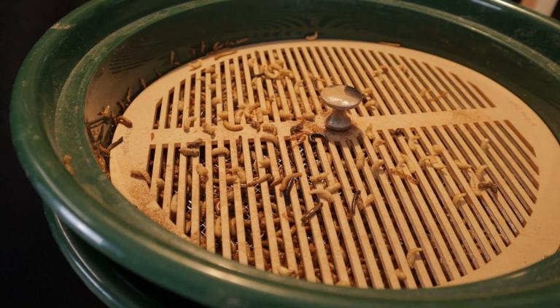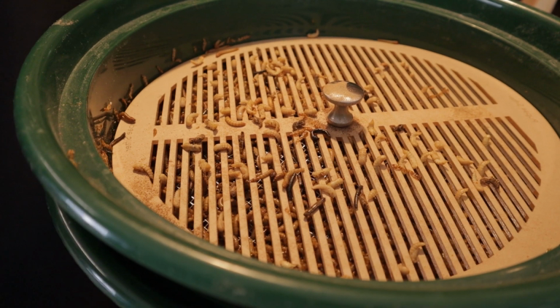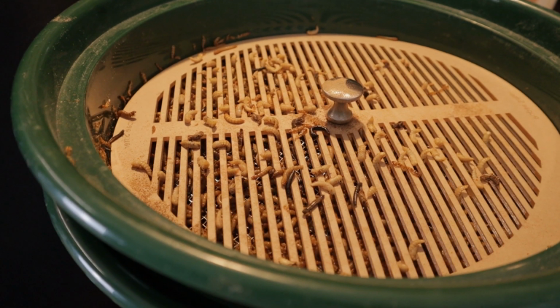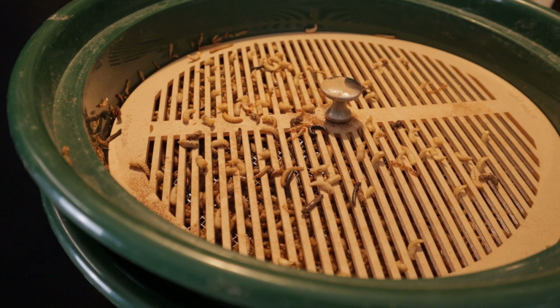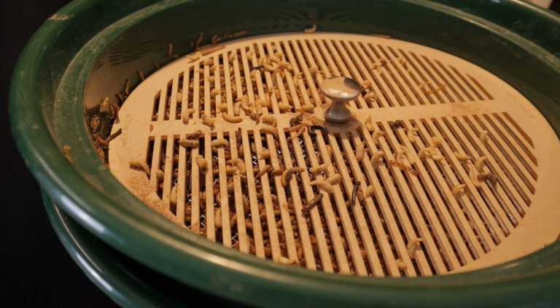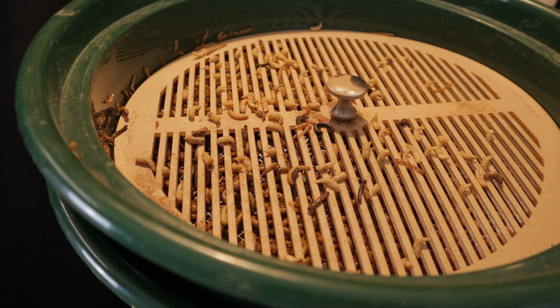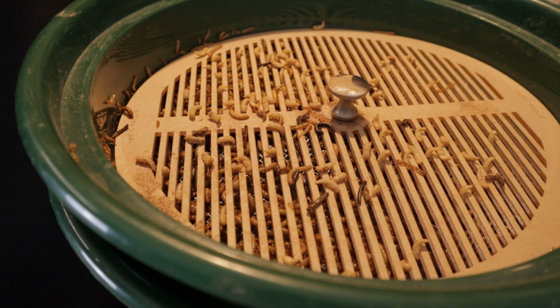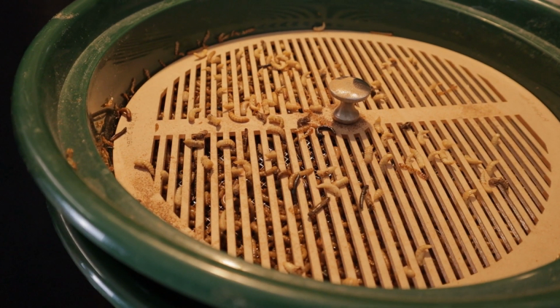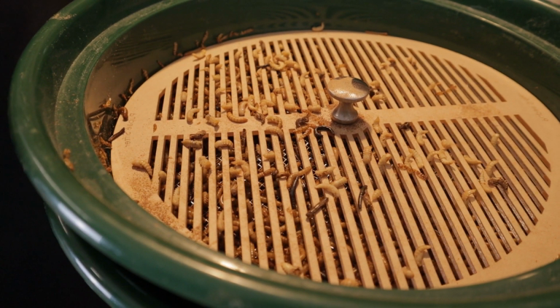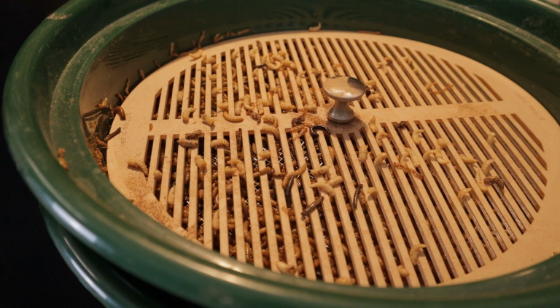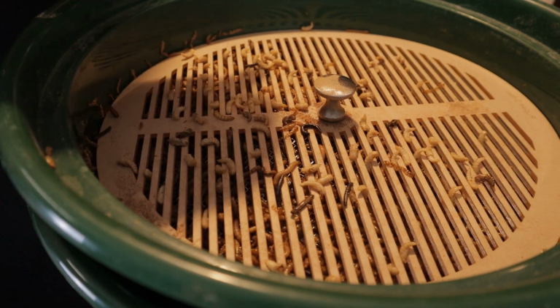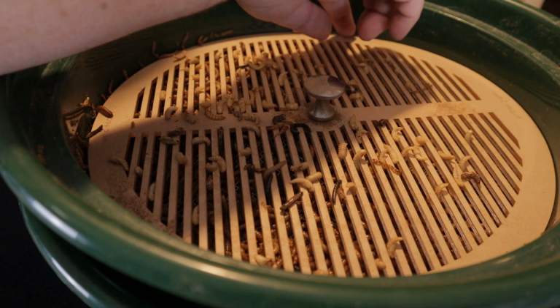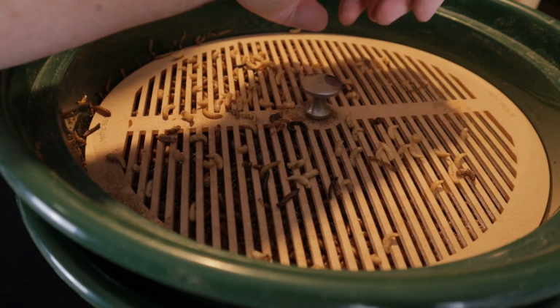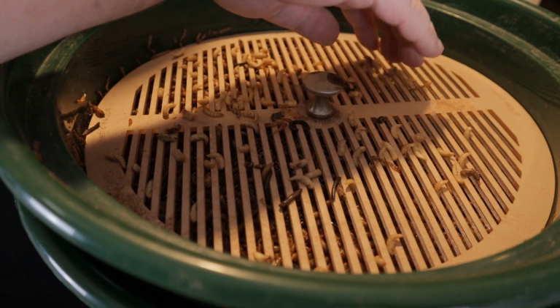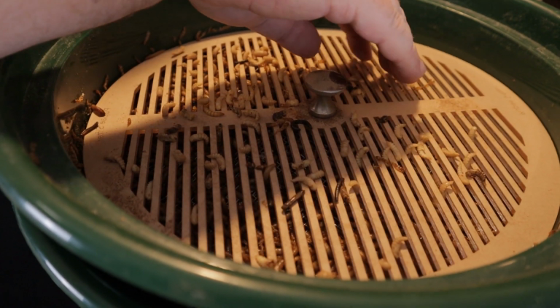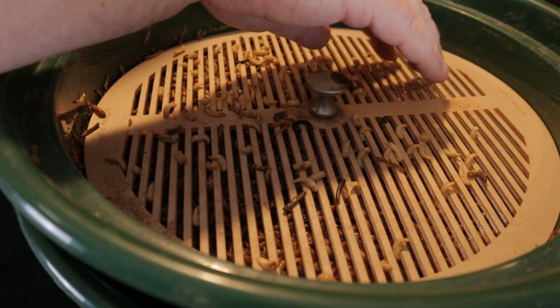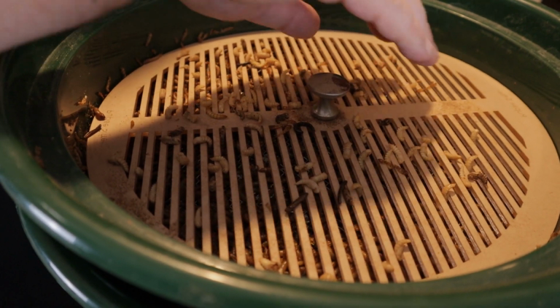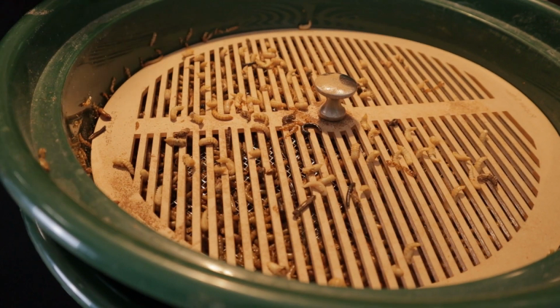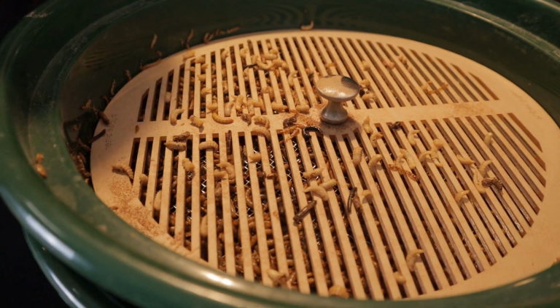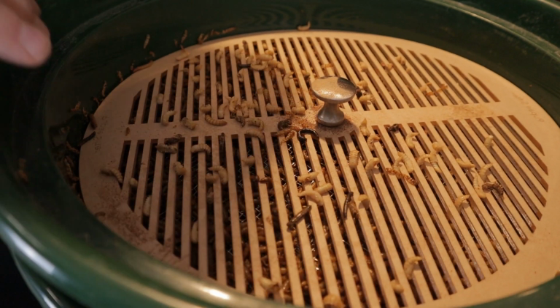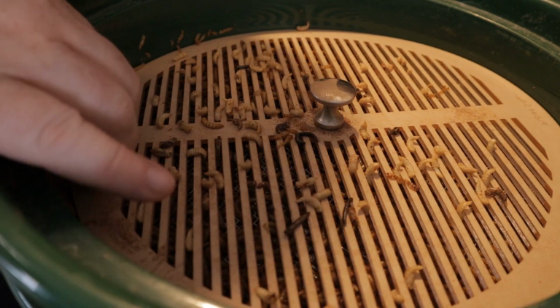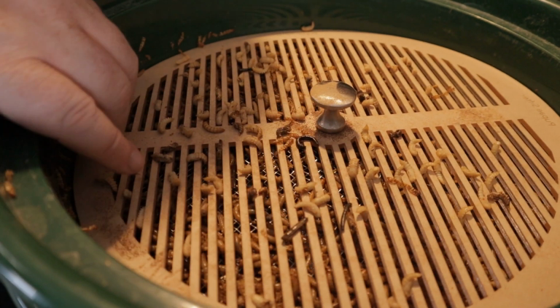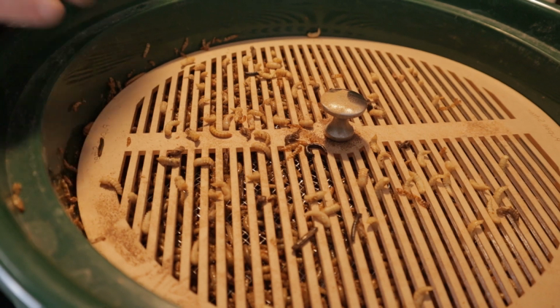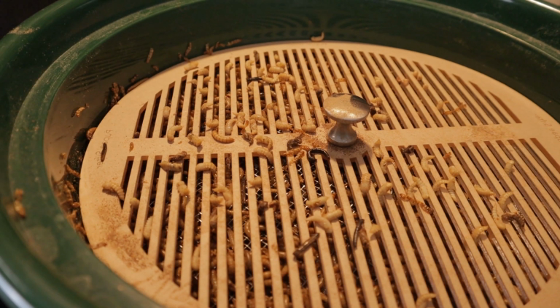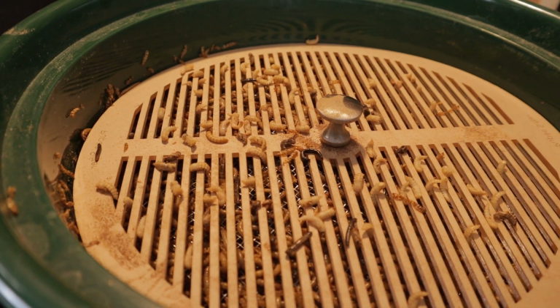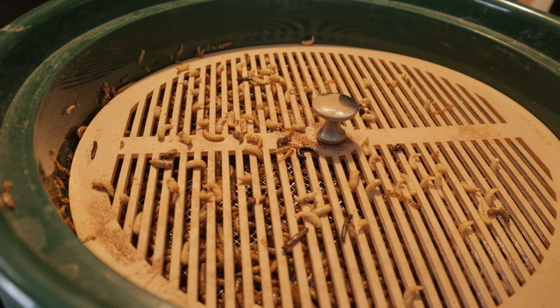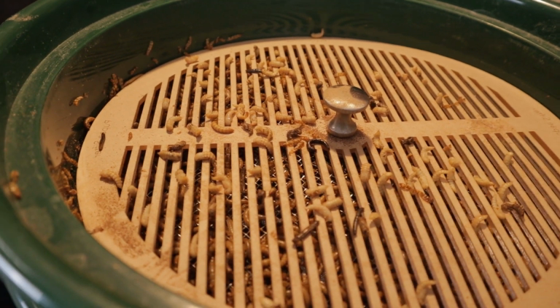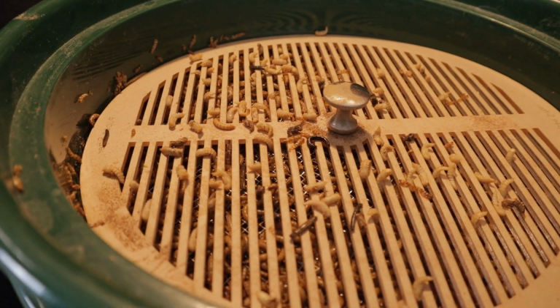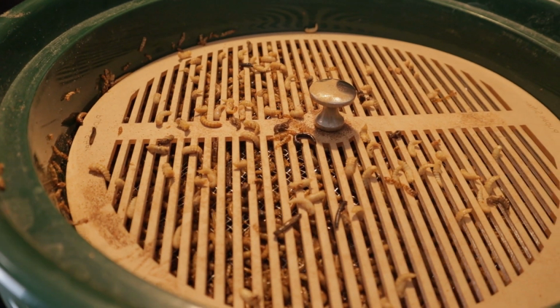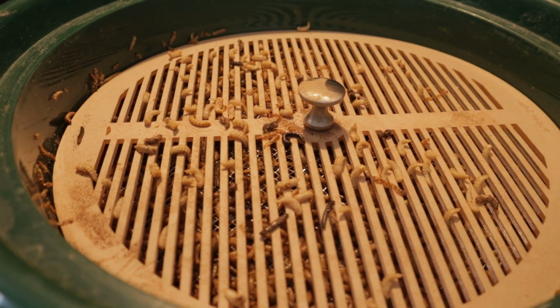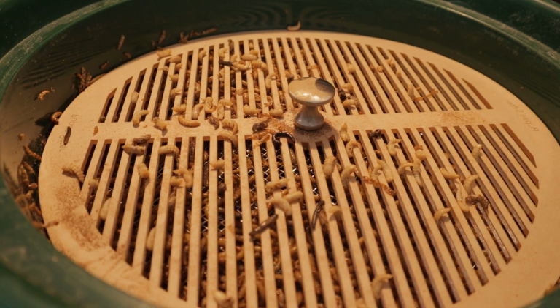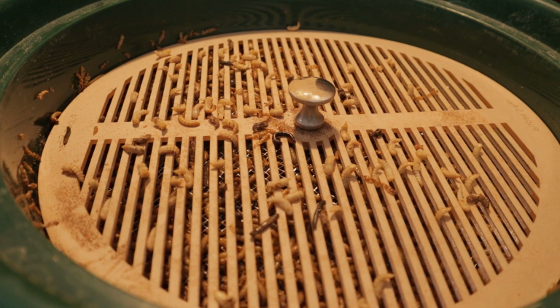I know for sure once I start using this more, I'm going to get a feel for how to do this a little bit better. But I tell you what, folks — first shot here, I think that was pretty quick. It certainly beat handpicking all these pupa out.